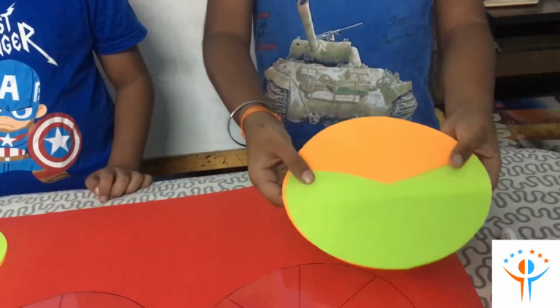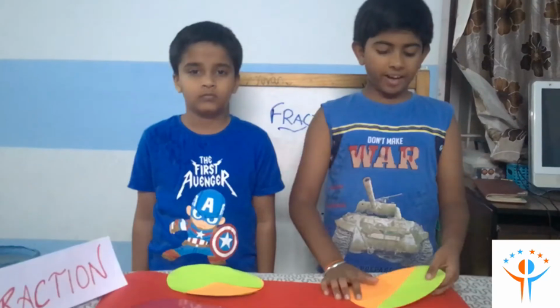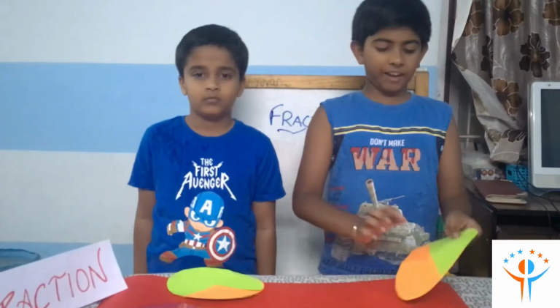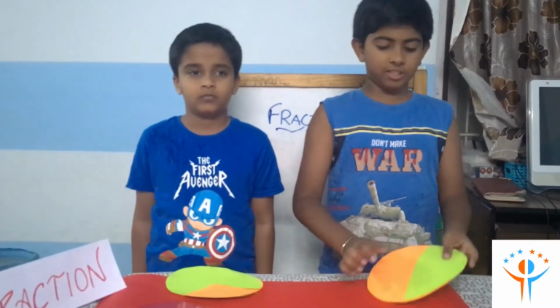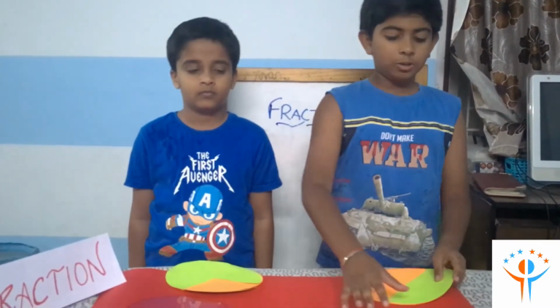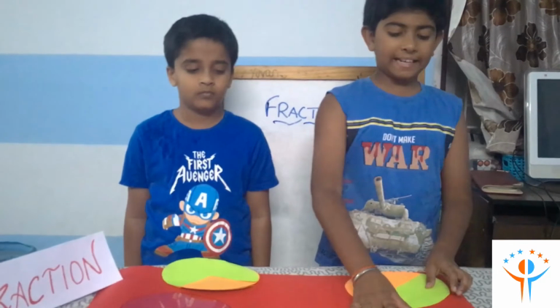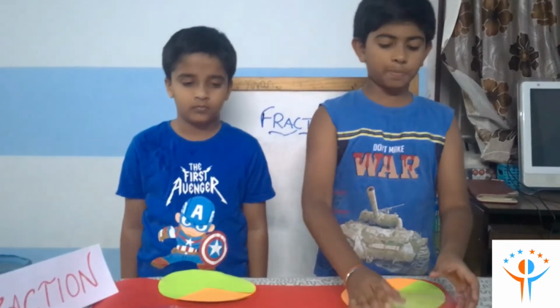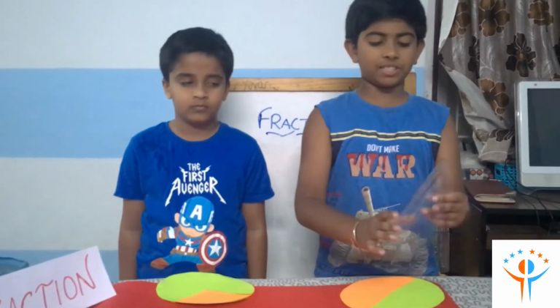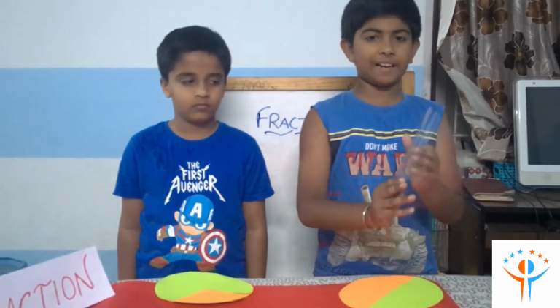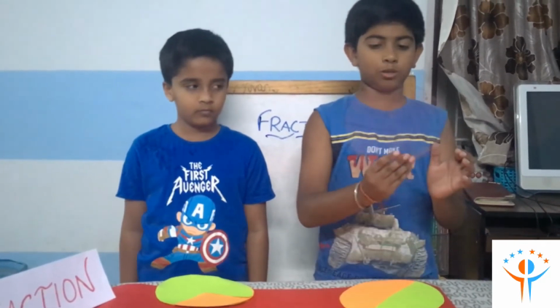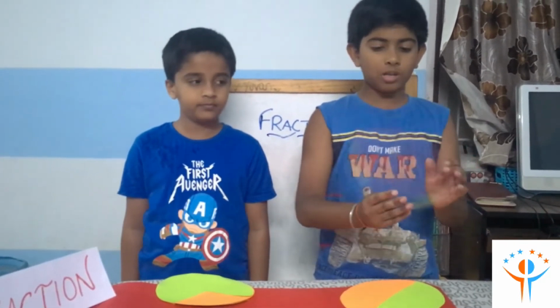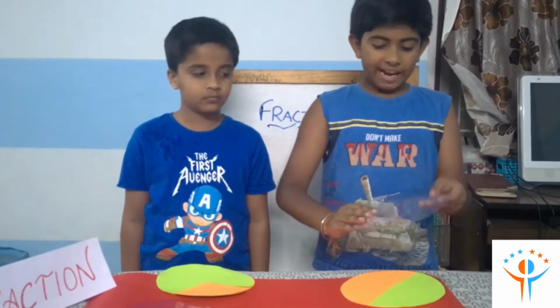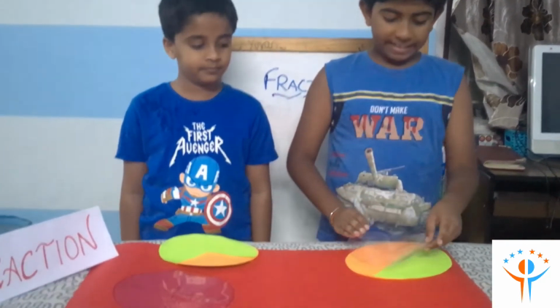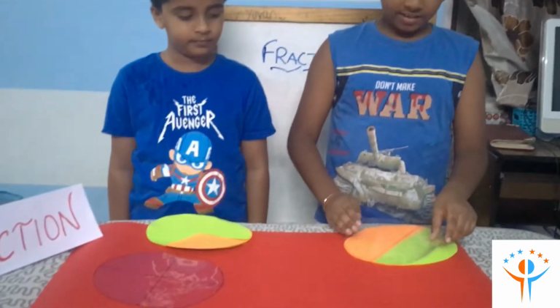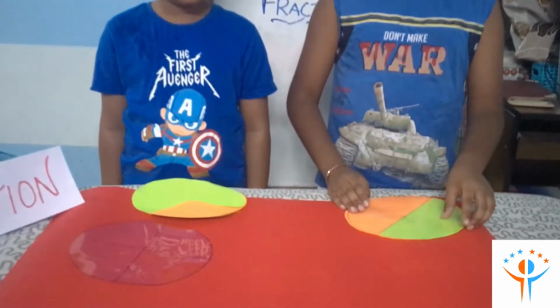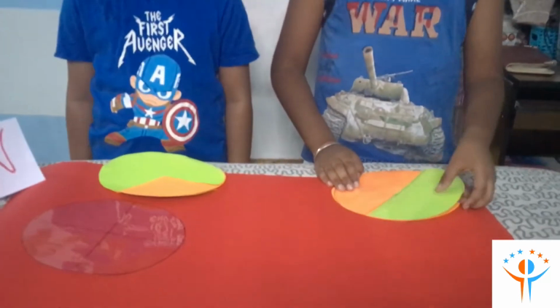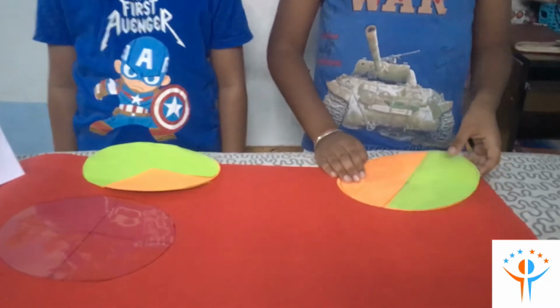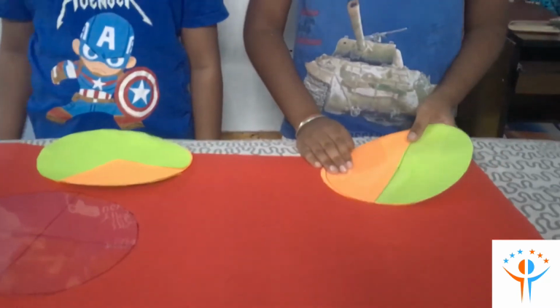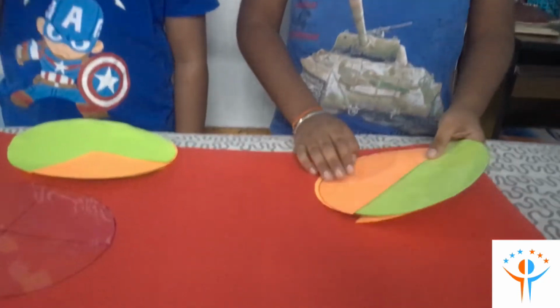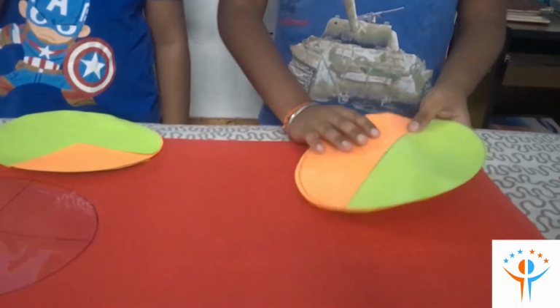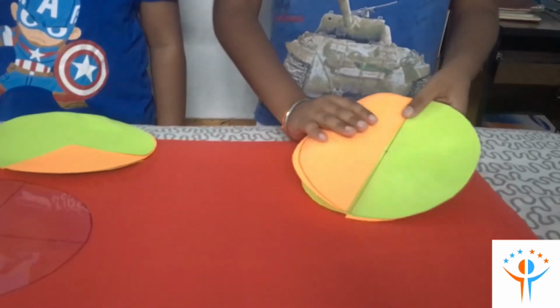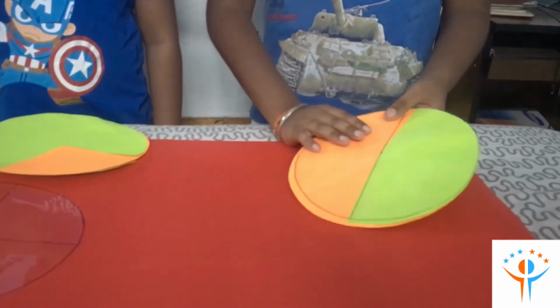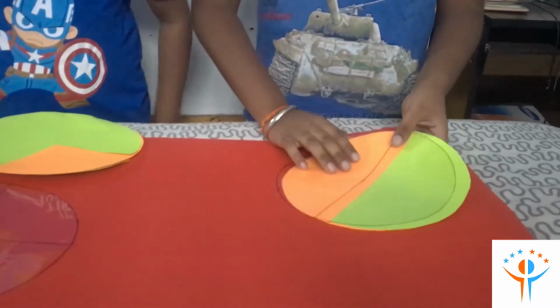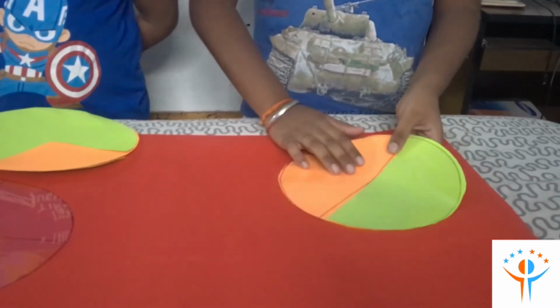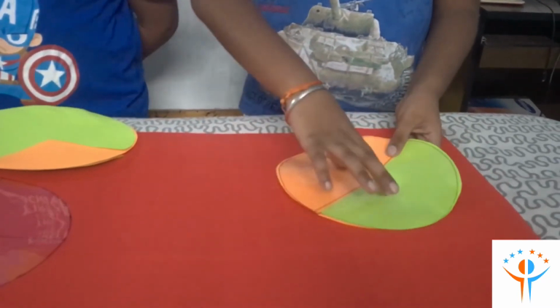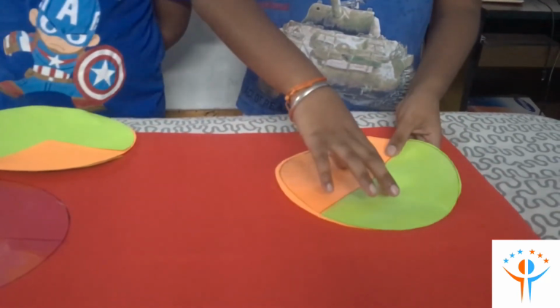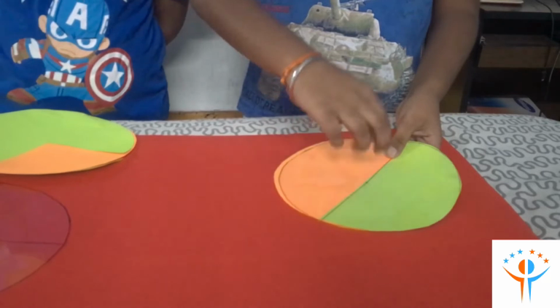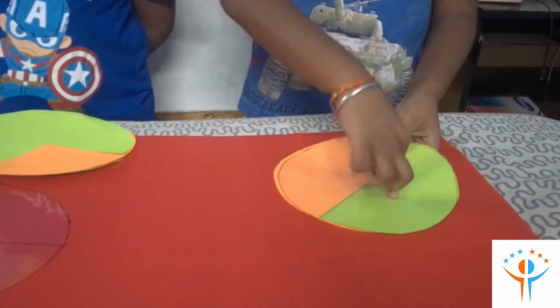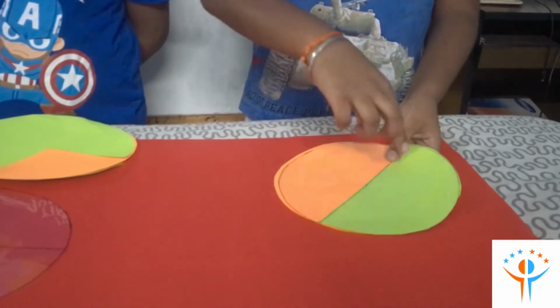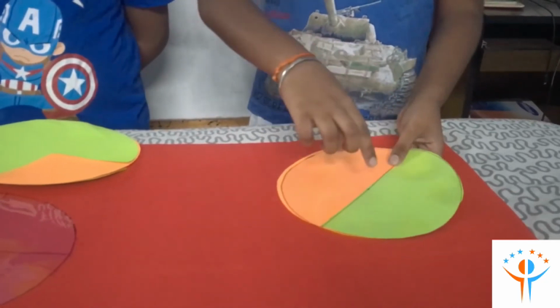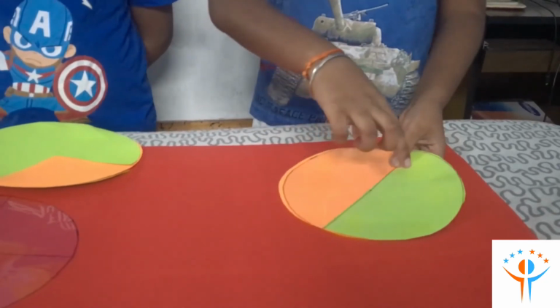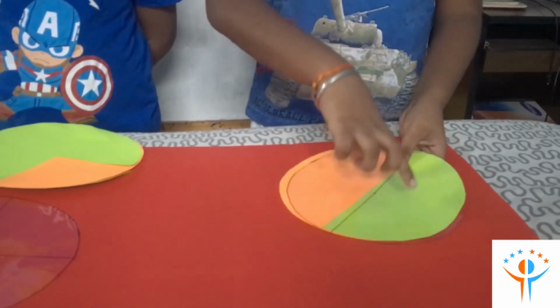To find out the fraction of this, I am taking an OHP sheet which is divided into 2 and putting it here. So this total part is 2 and the green part is 1. So the fraction is 1 by 2.